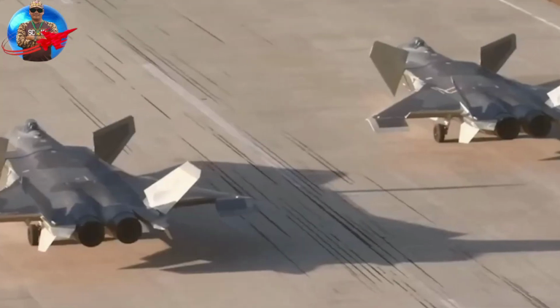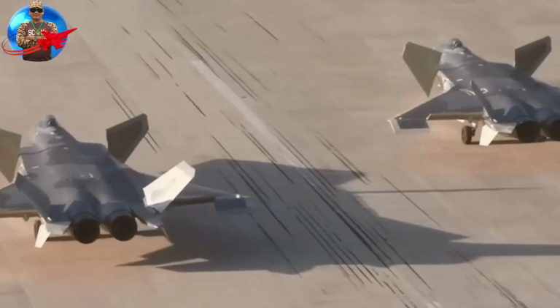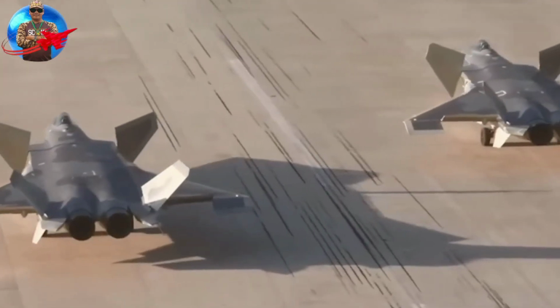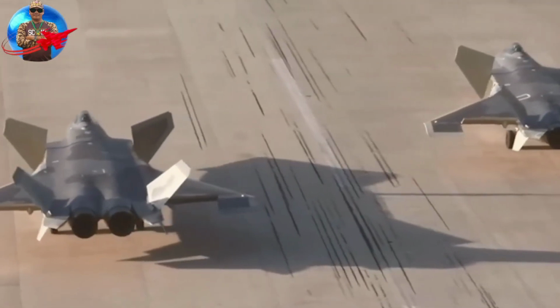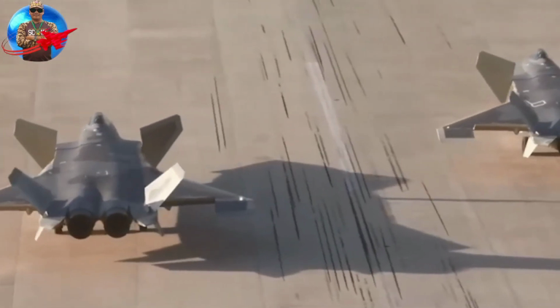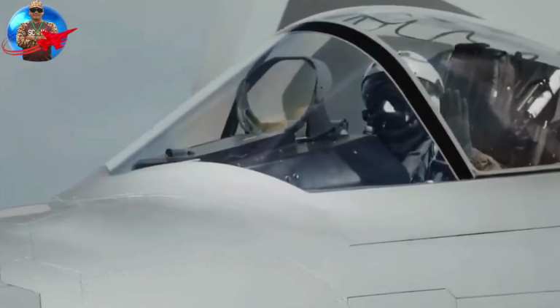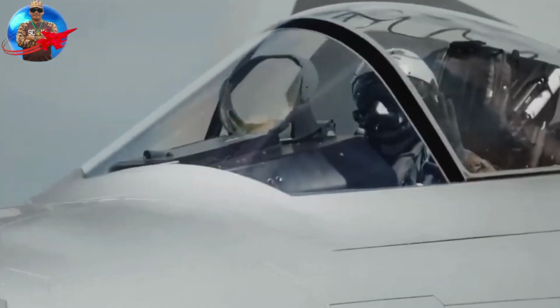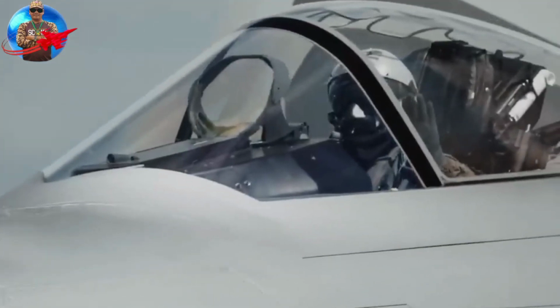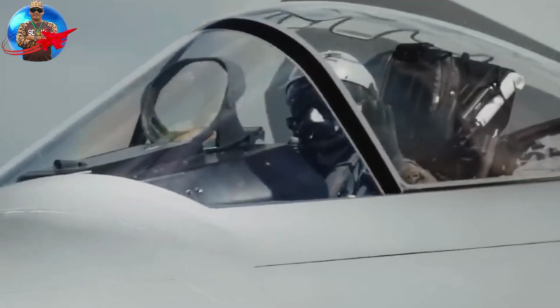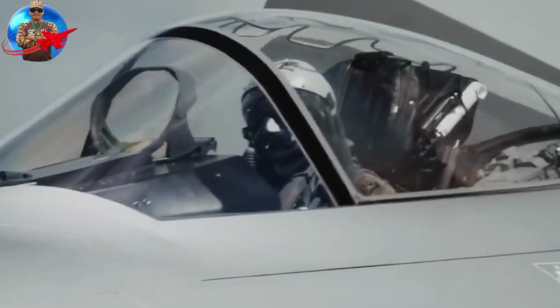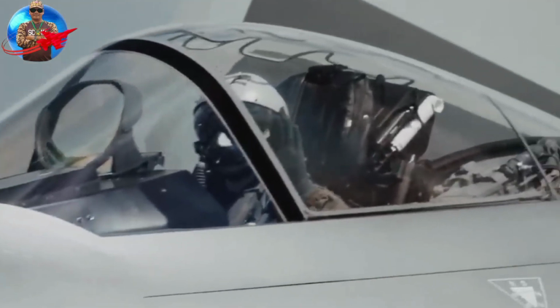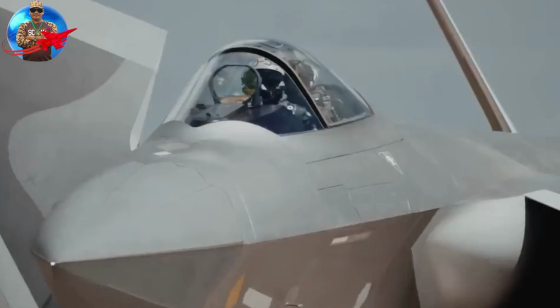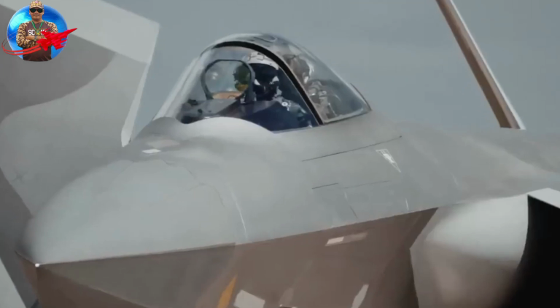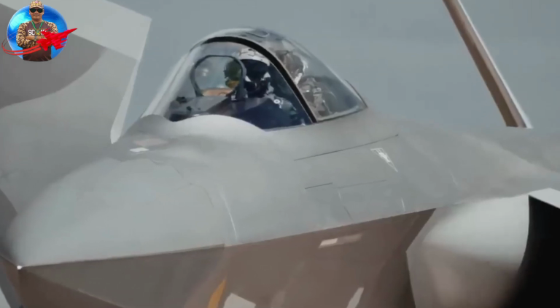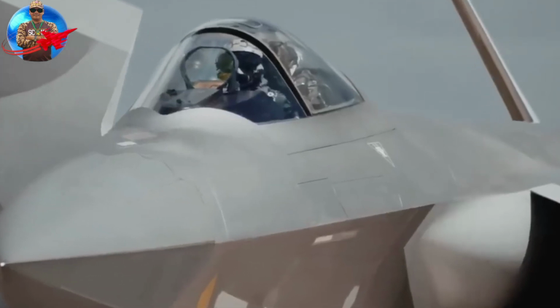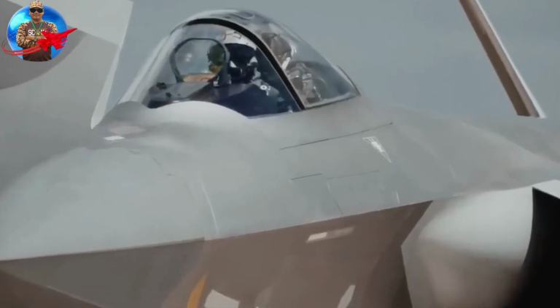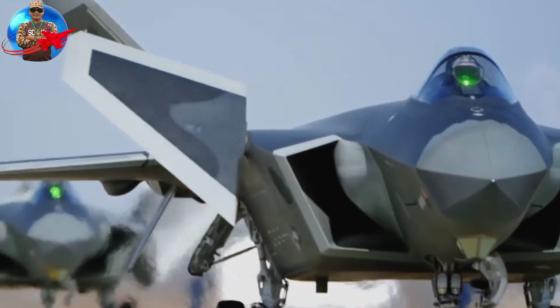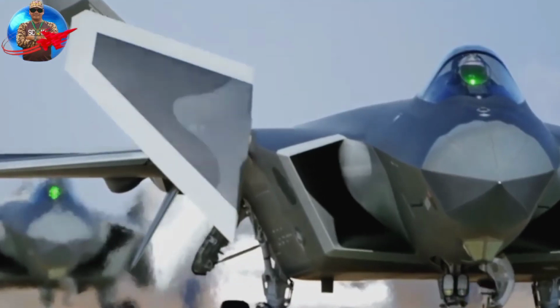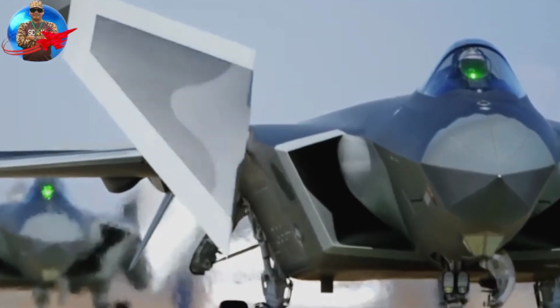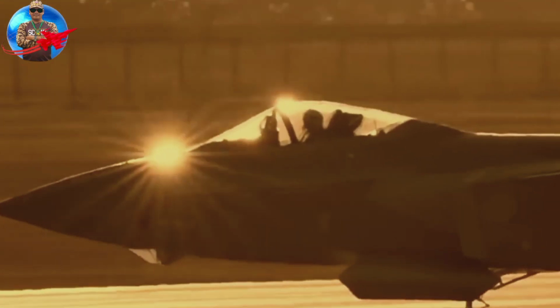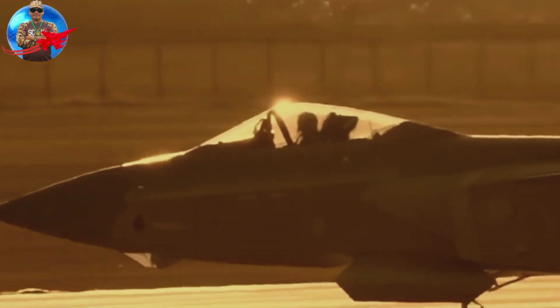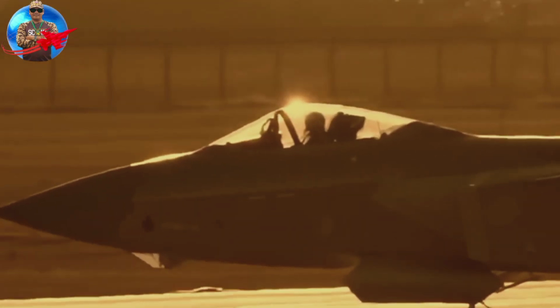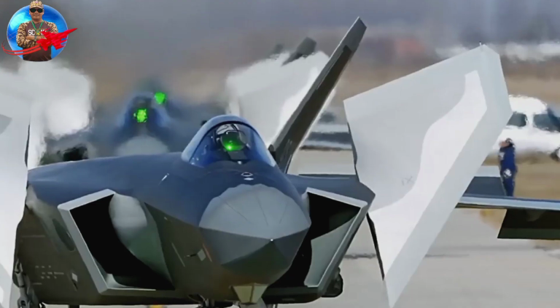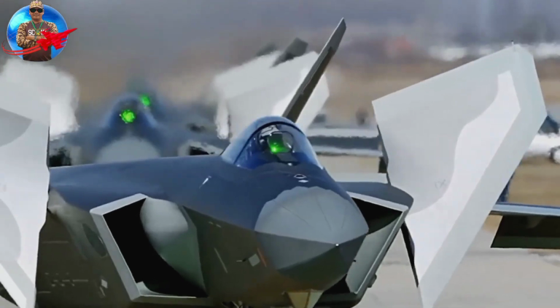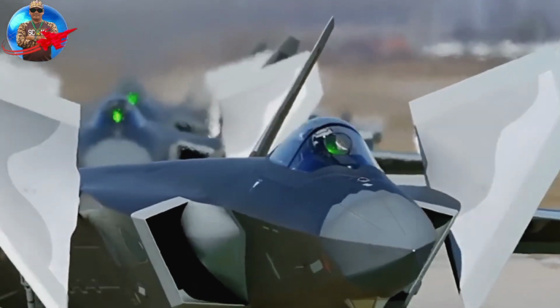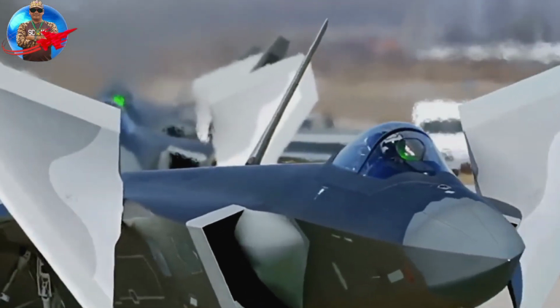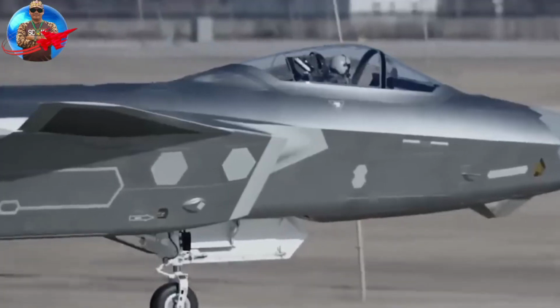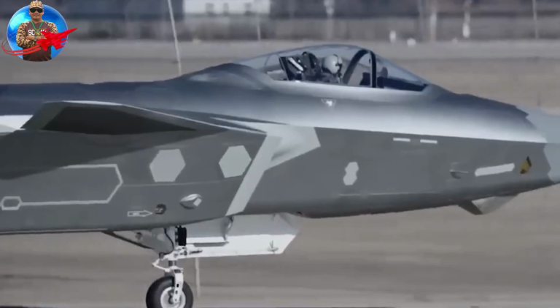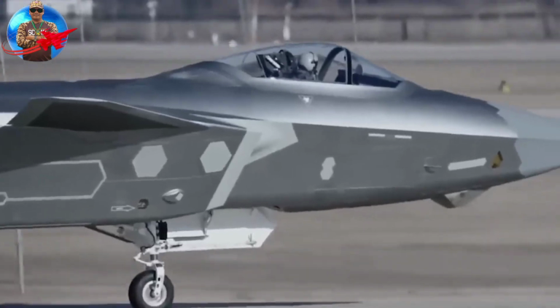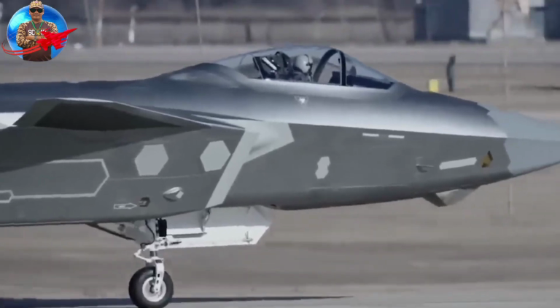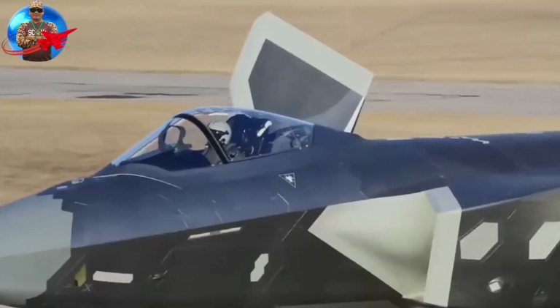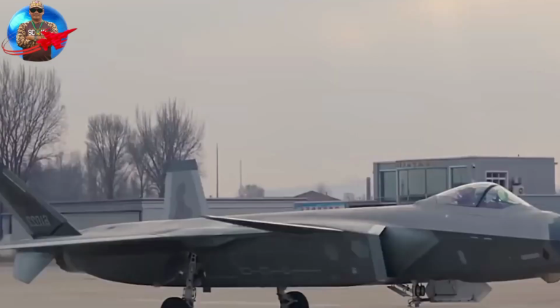The J-20 is equipped with a variety of weapons, including air-to-air missiles, air-to-ground missiles, and guided bombs. This jet also has a powerful radar and is suitable for electronic warfare.